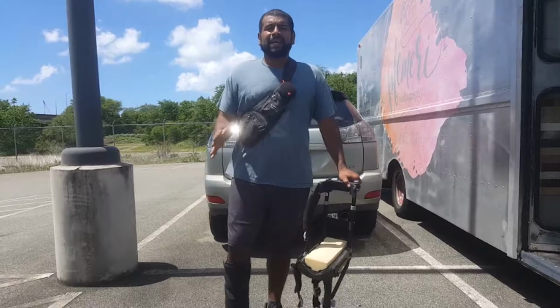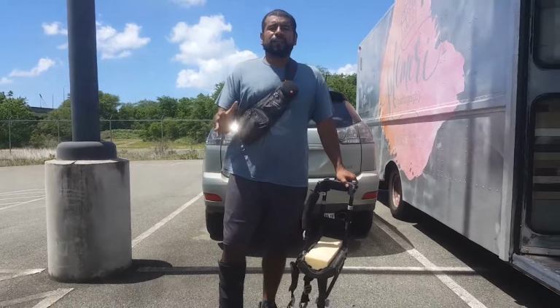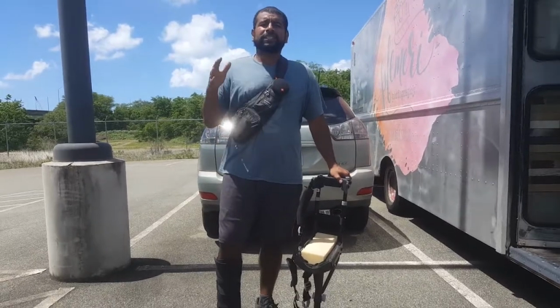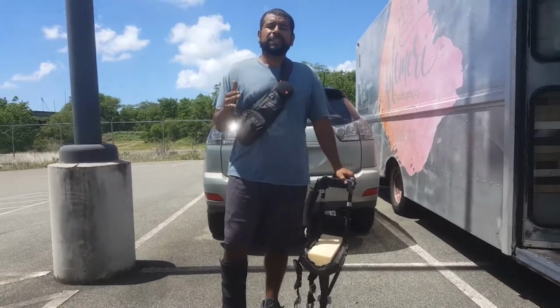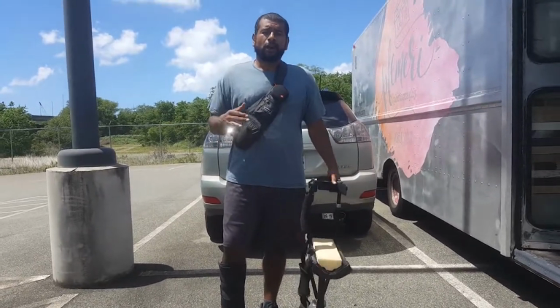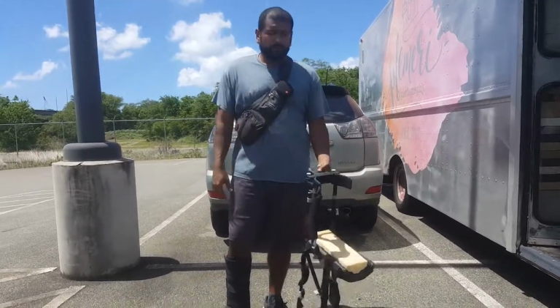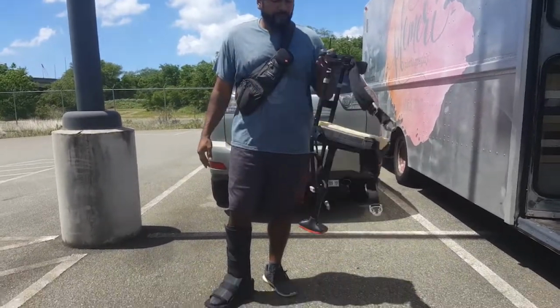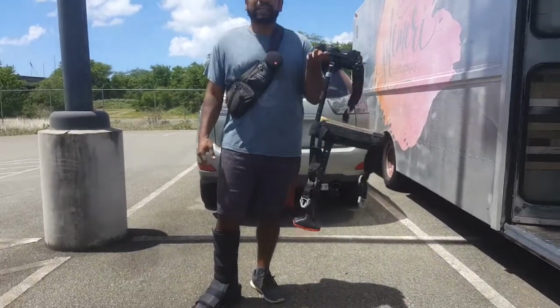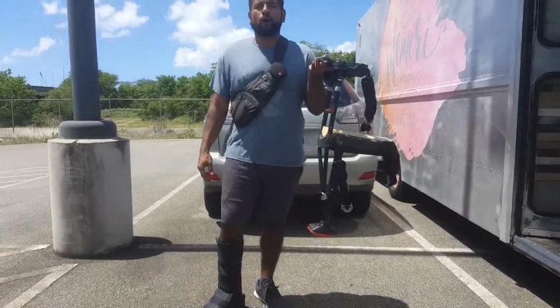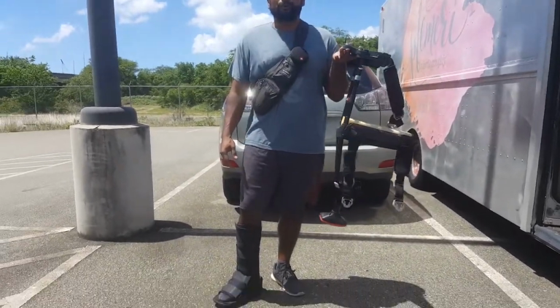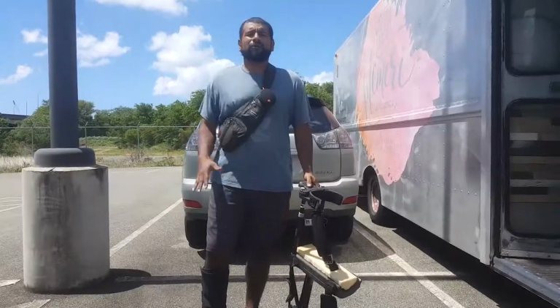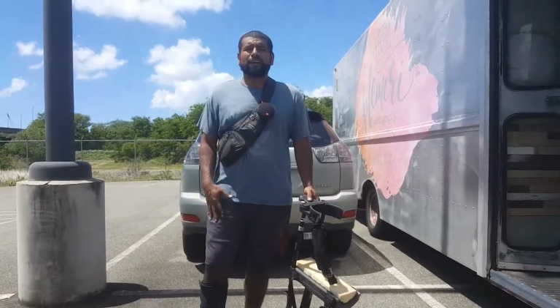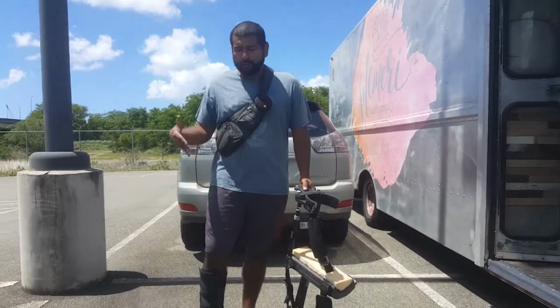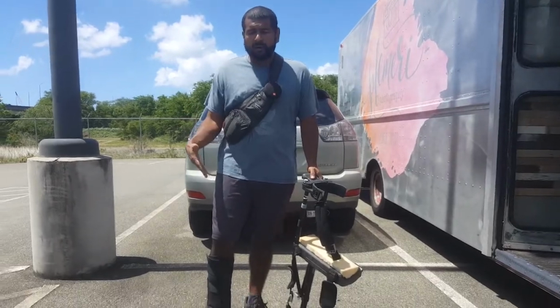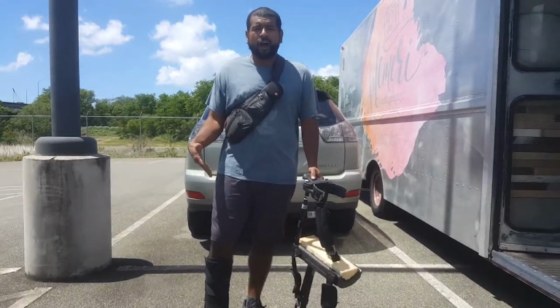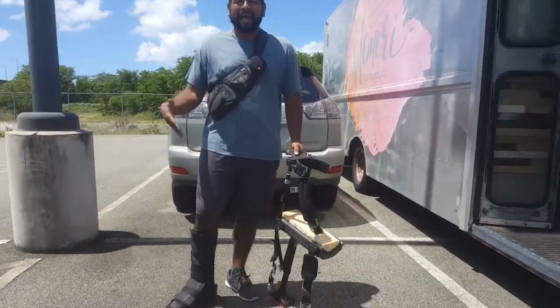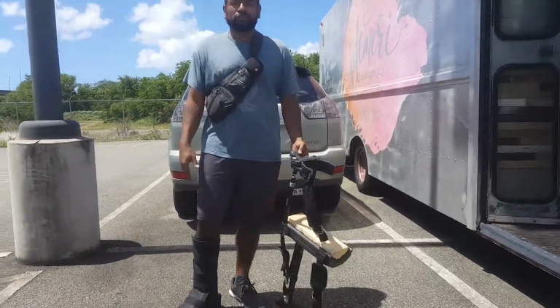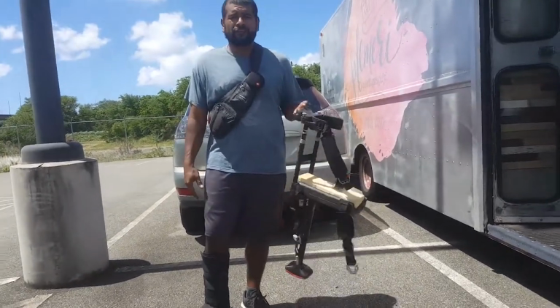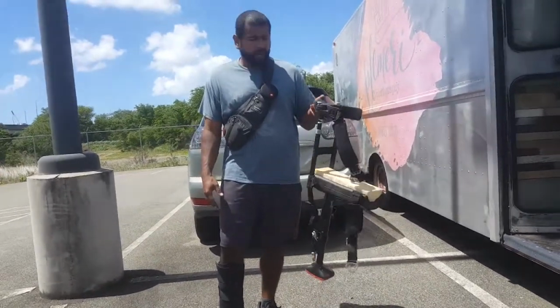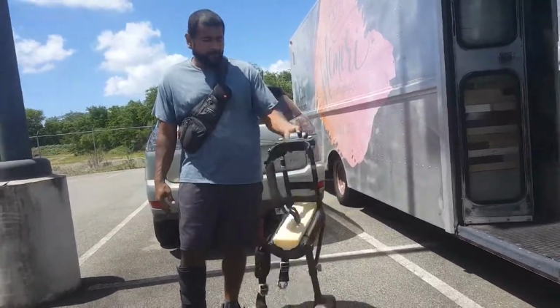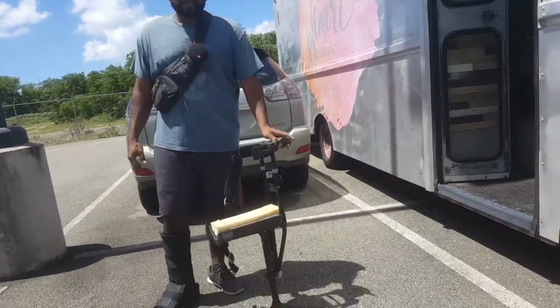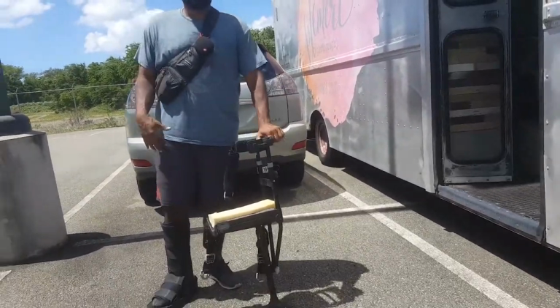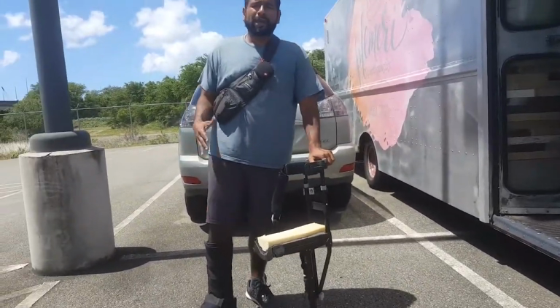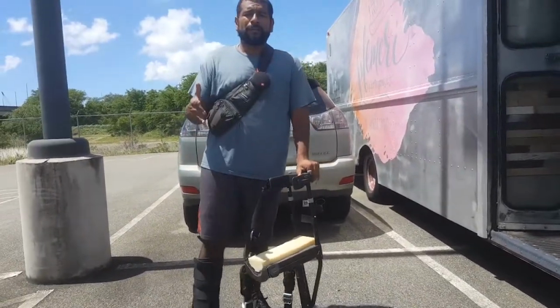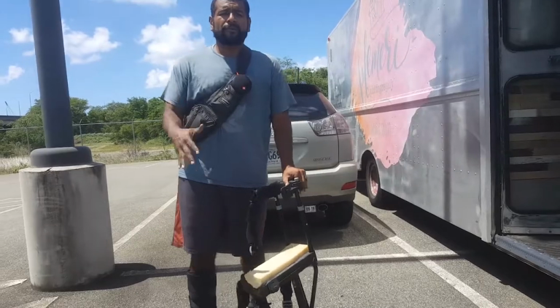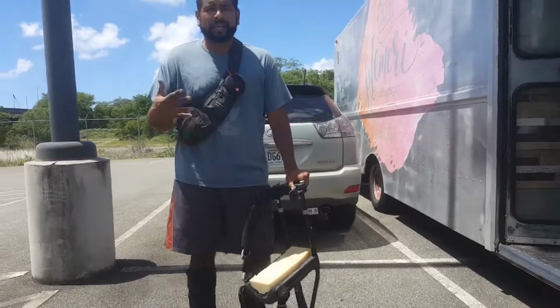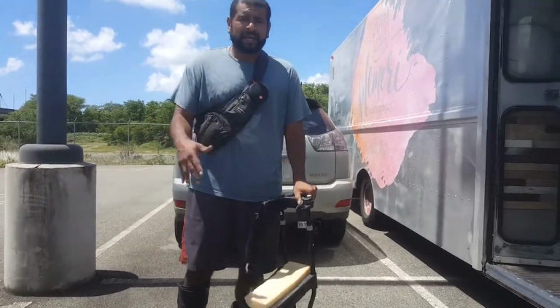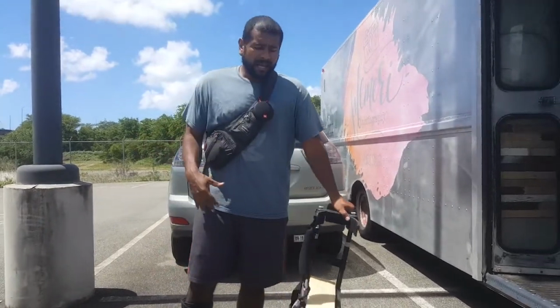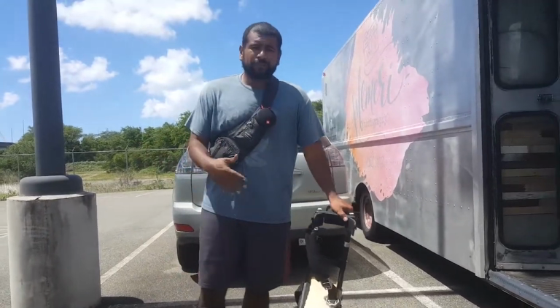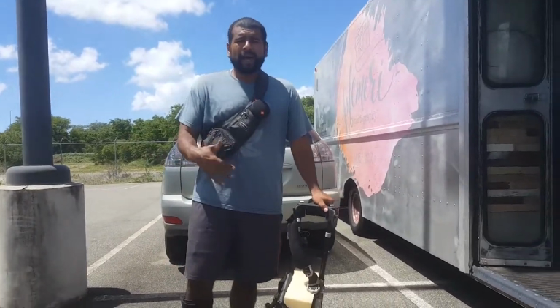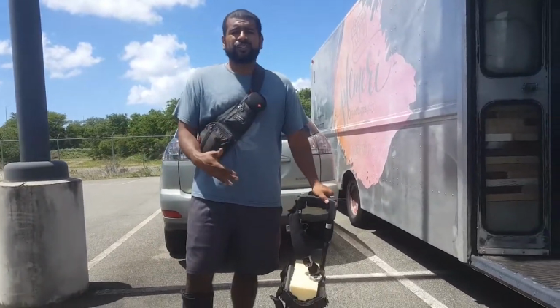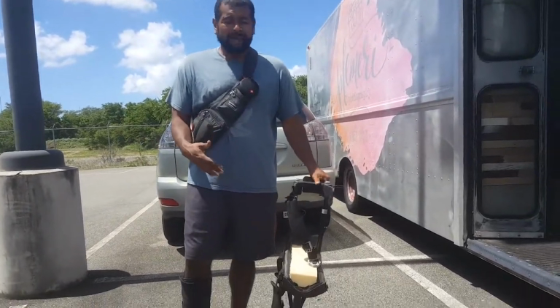Hey guys, thank you for watching. For this video, I wanted to review the iWALK 2.0. I was just allowed to put weight on my ankle so I don't need it anymore, but before I put it away, I wanted to make a review so I could show you the modifications that I made.